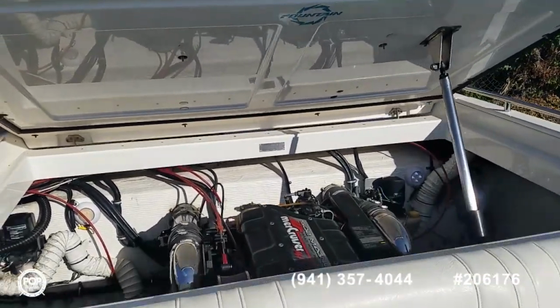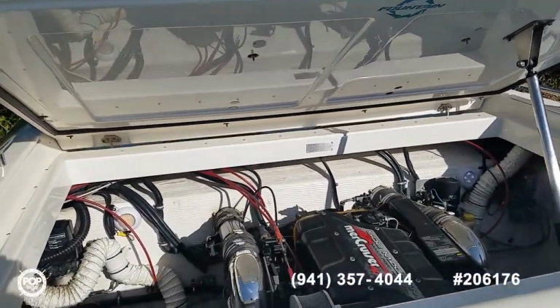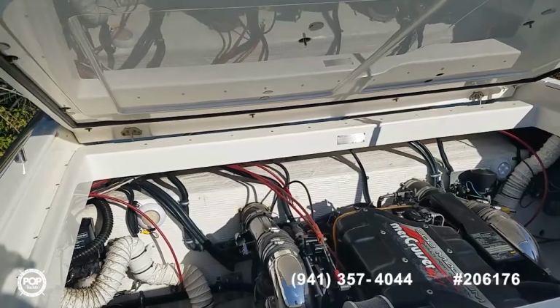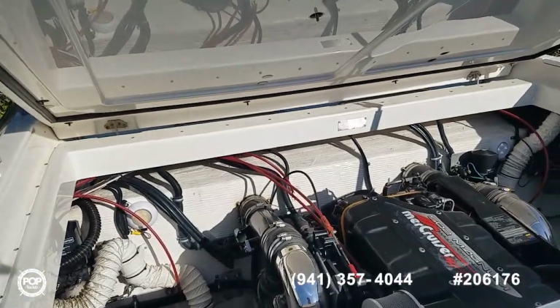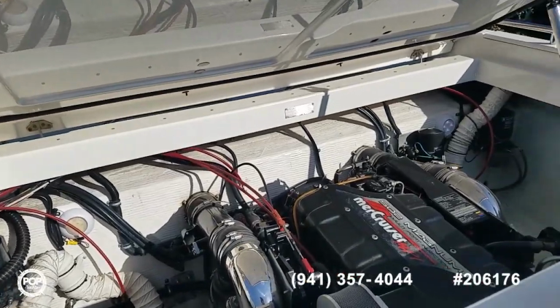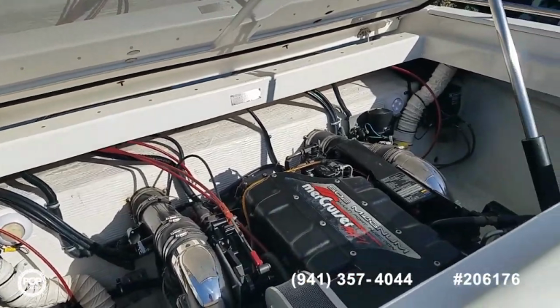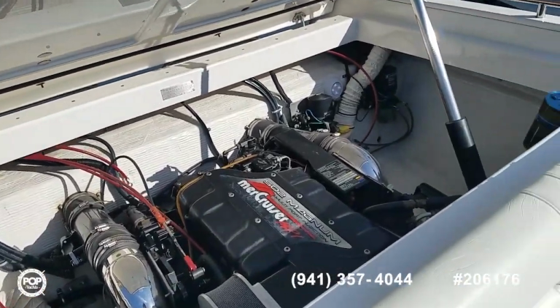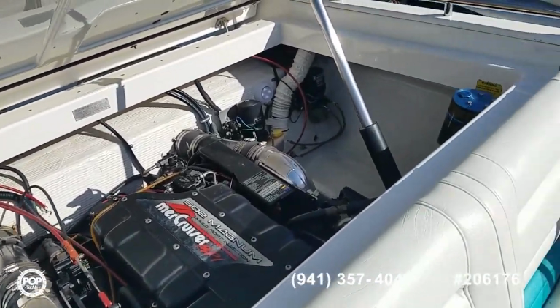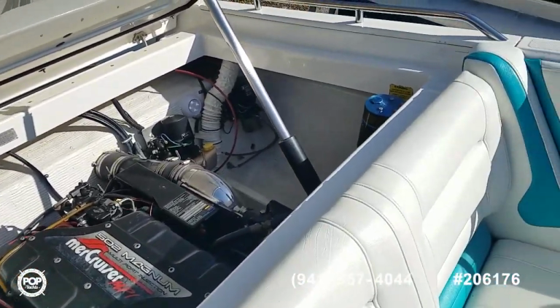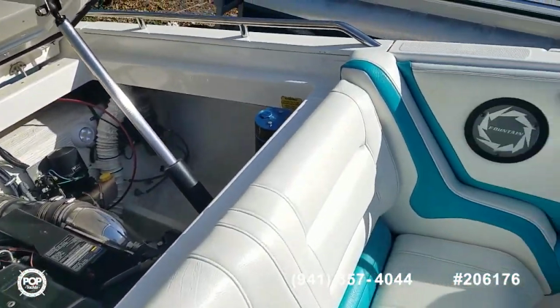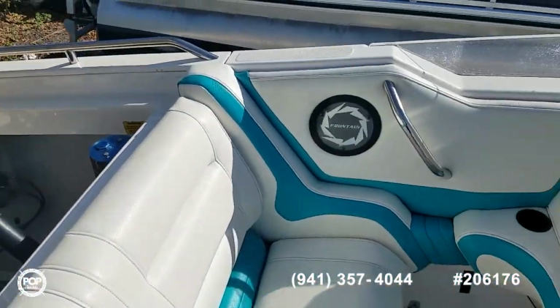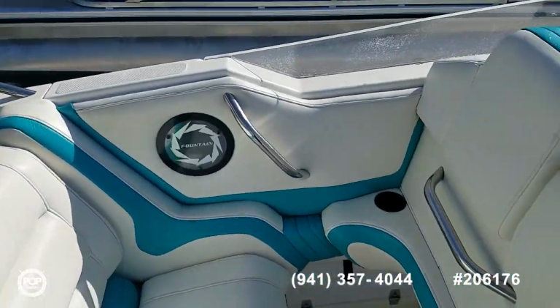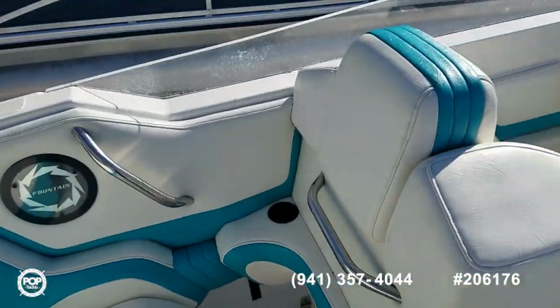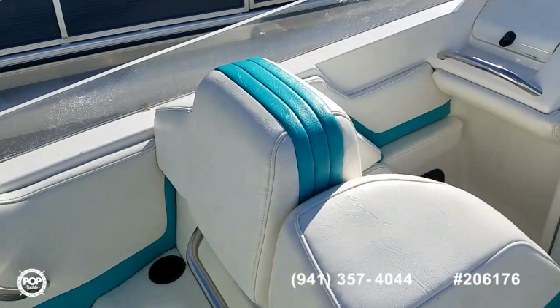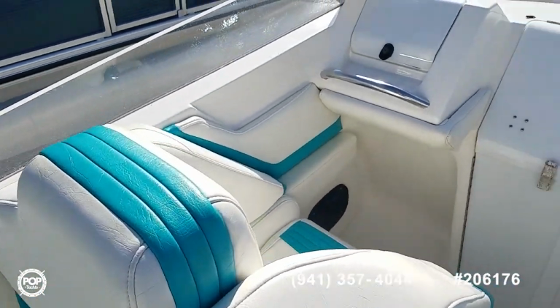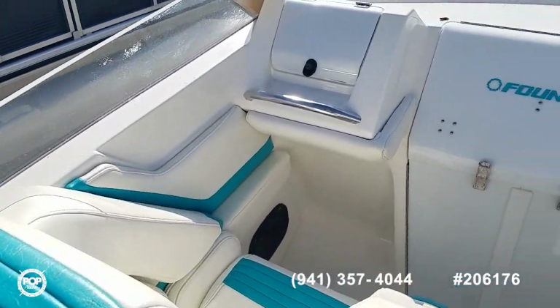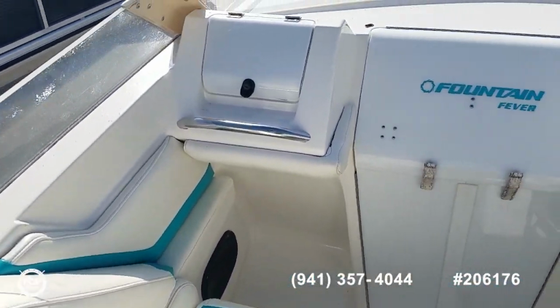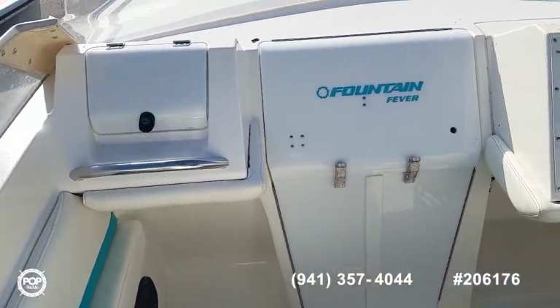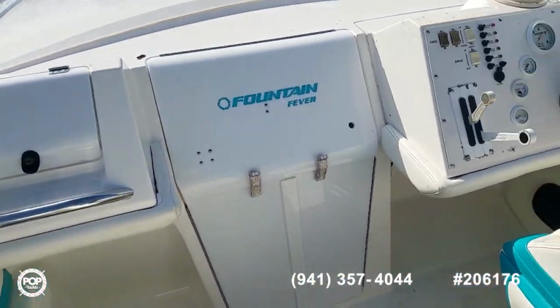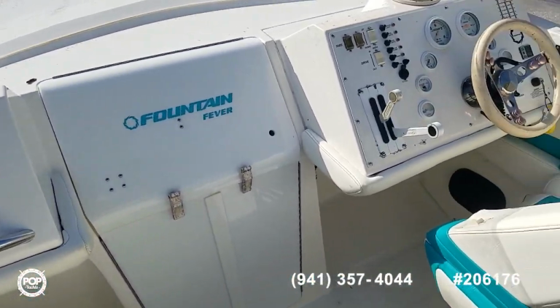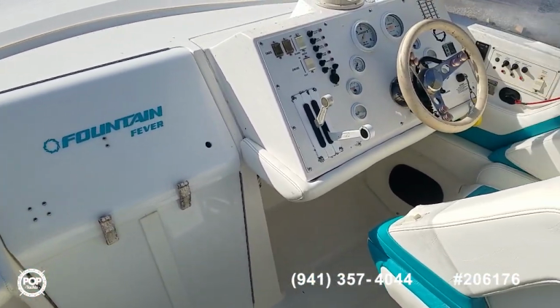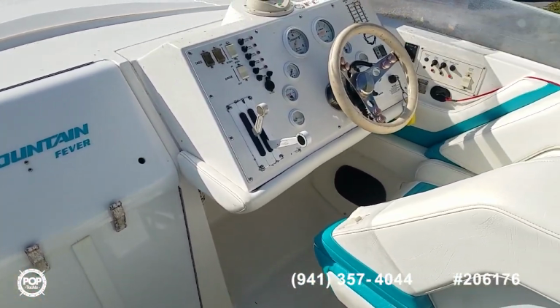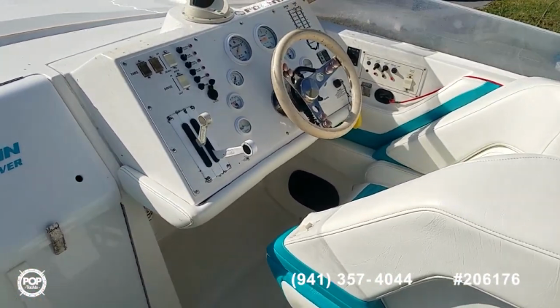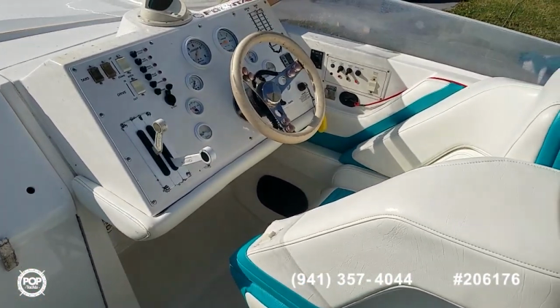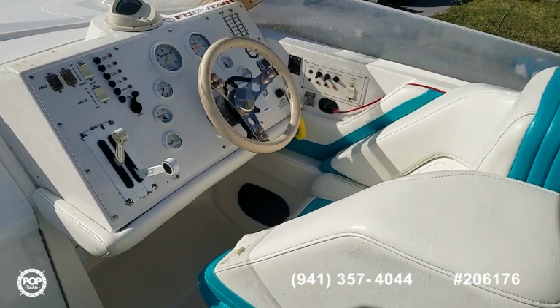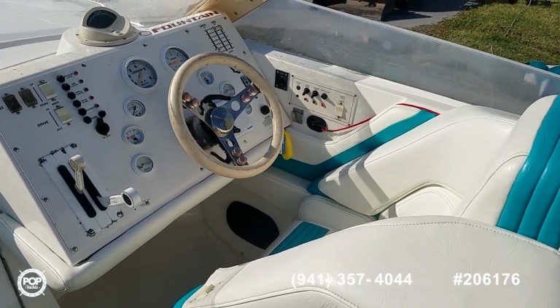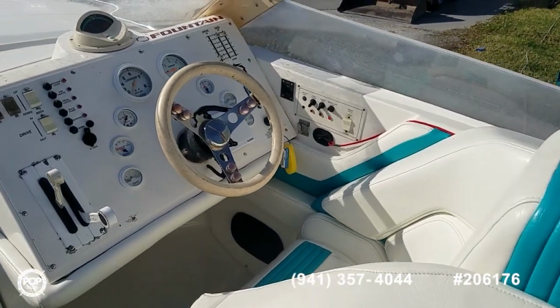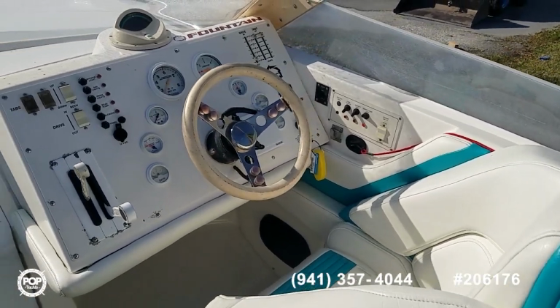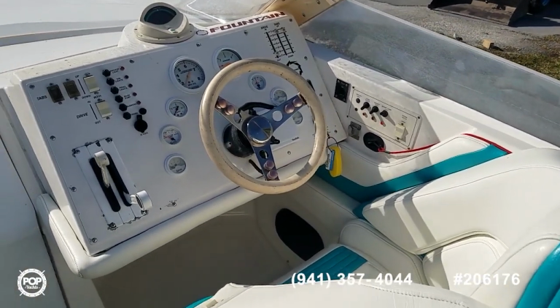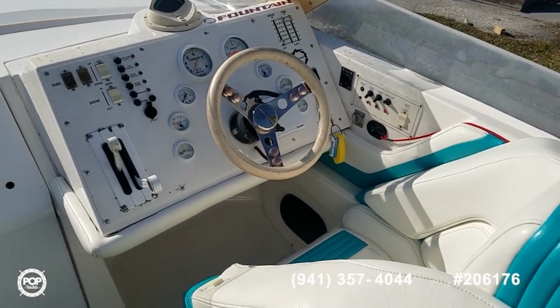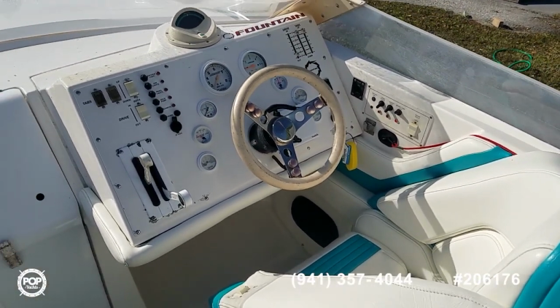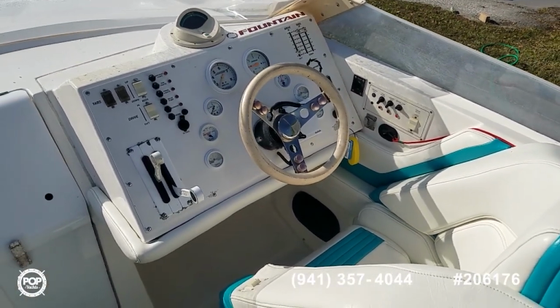Take some time to check out all of the high-resolution photos we have posted on popyachts.com and give me a call today. My name is Andy — I look forward to meeting you in person for a walkthrough tour. Let's get you out on the water having a blast. Talk to you soon!